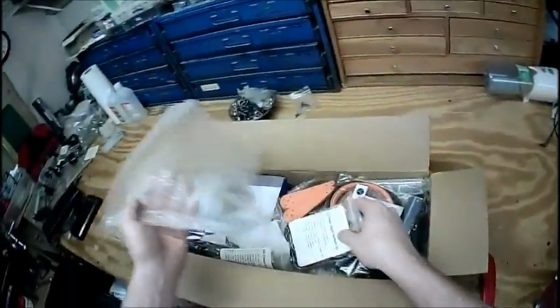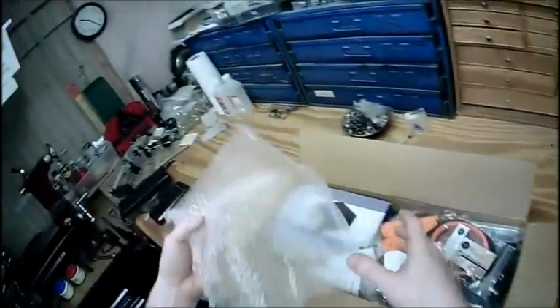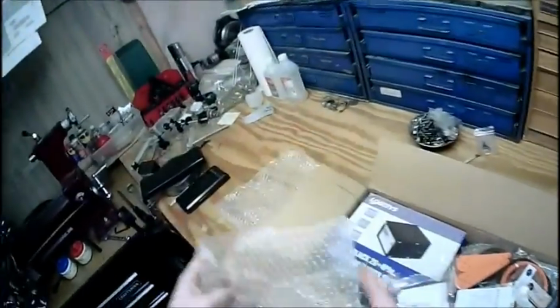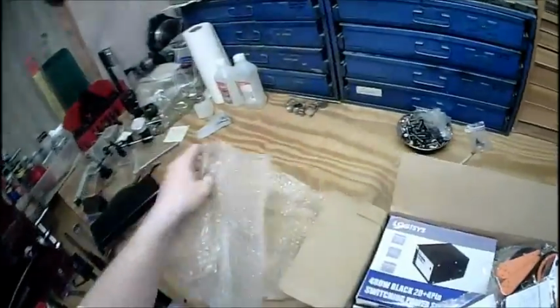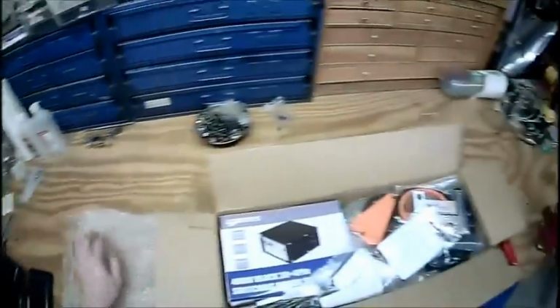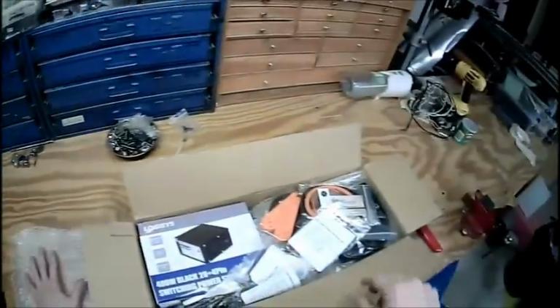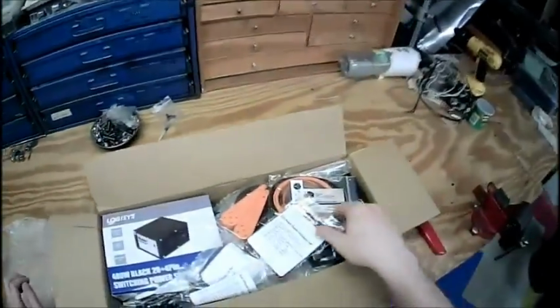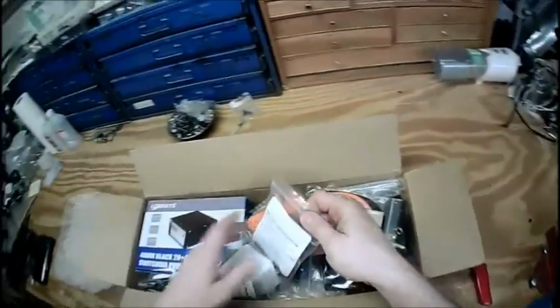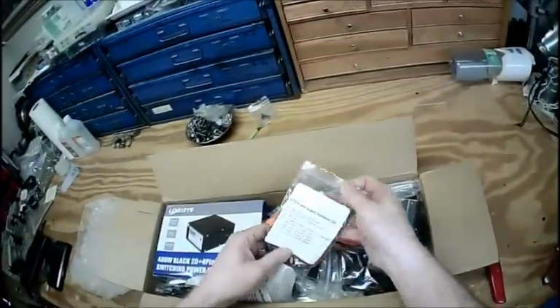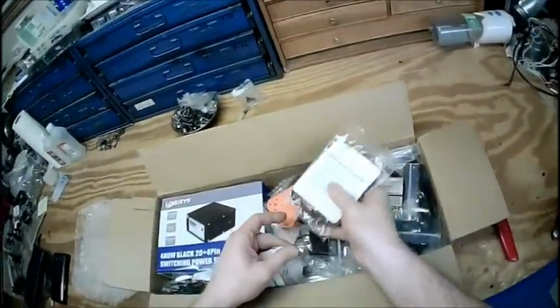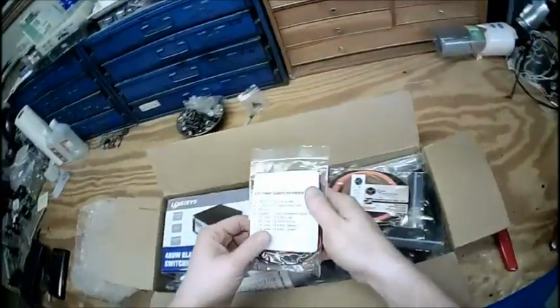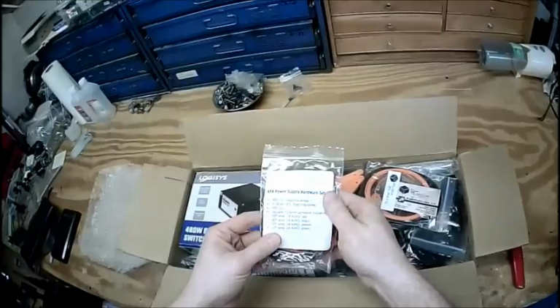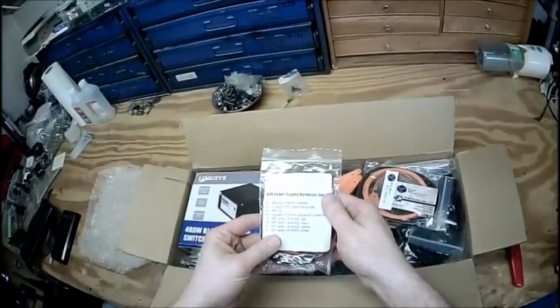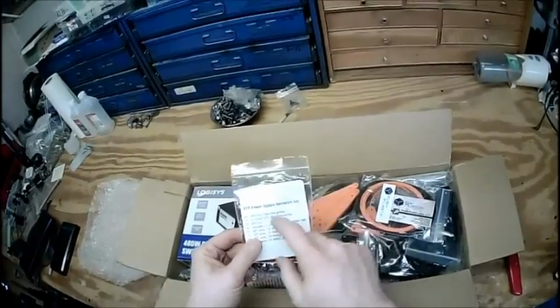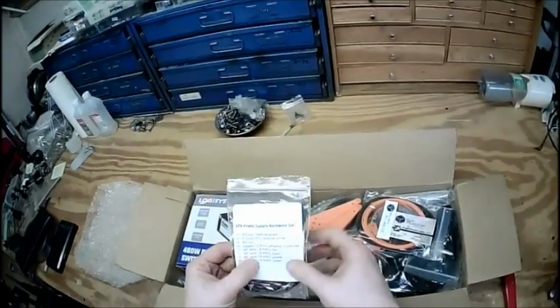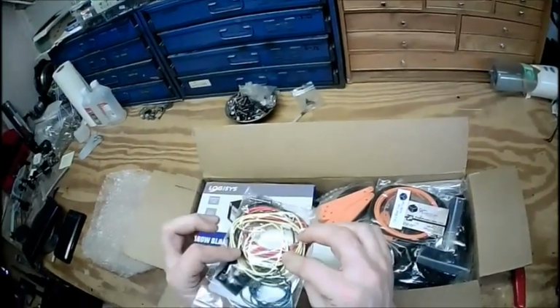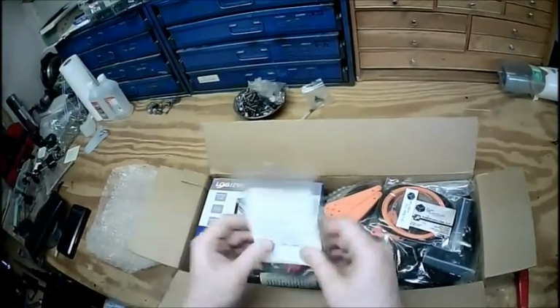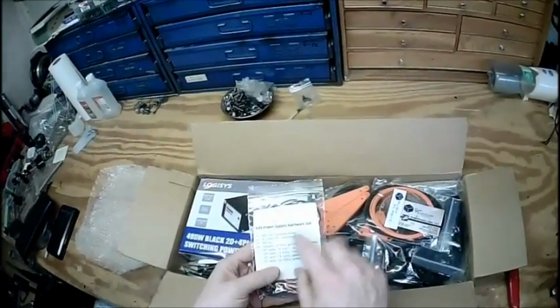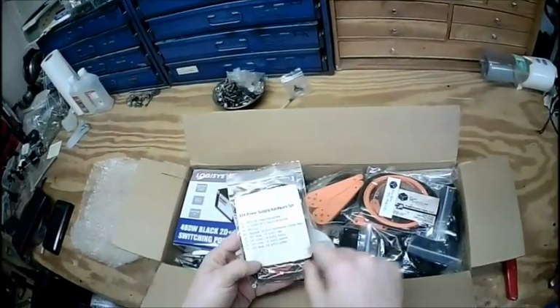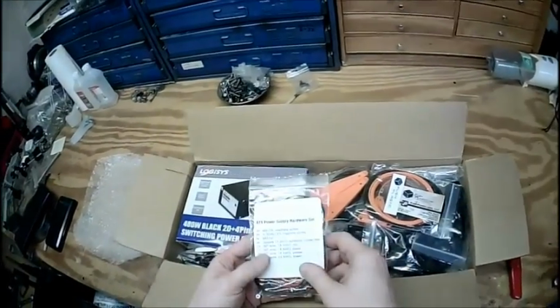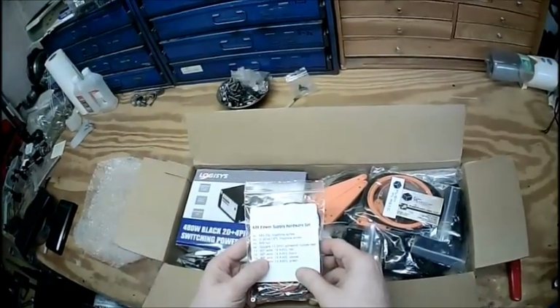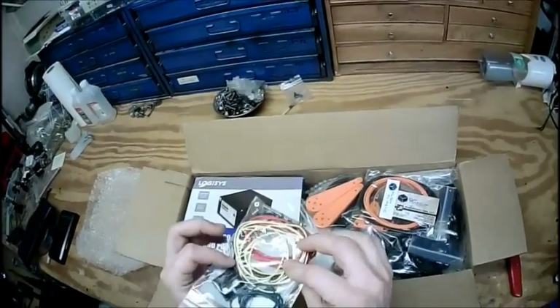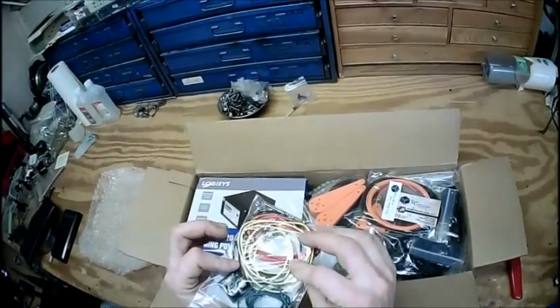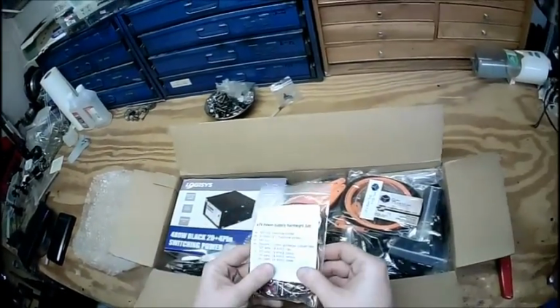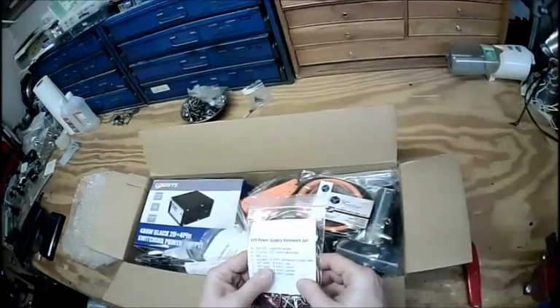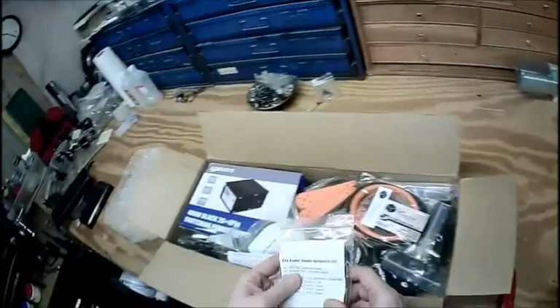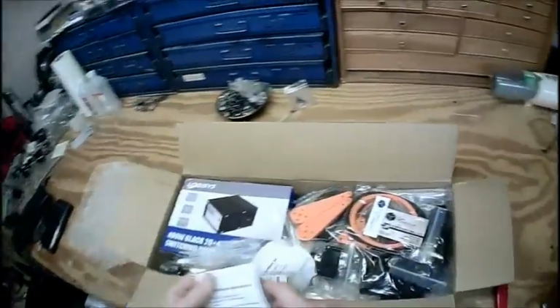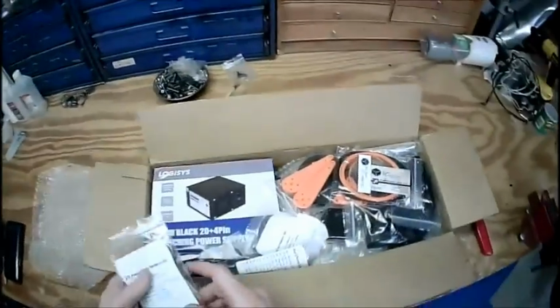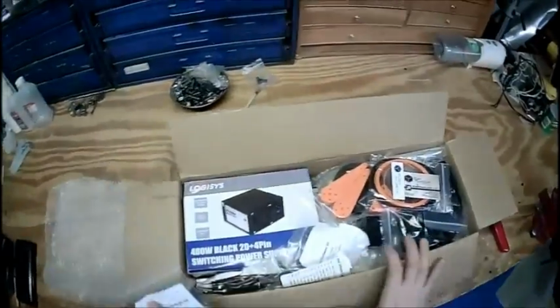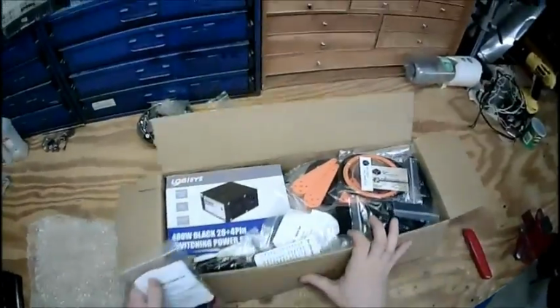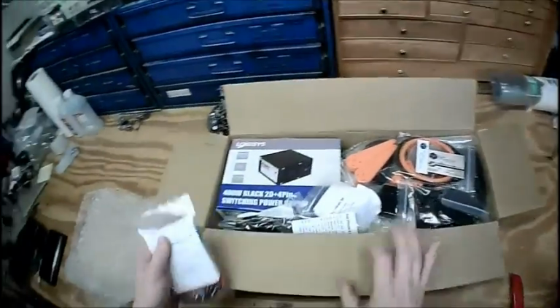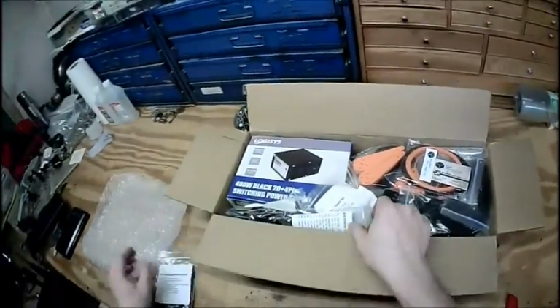There's all sorts of stuff in here — some nice bubbly wrap. I like how they have labels on with what's supposed to be in them, so for right now let's just unload this.